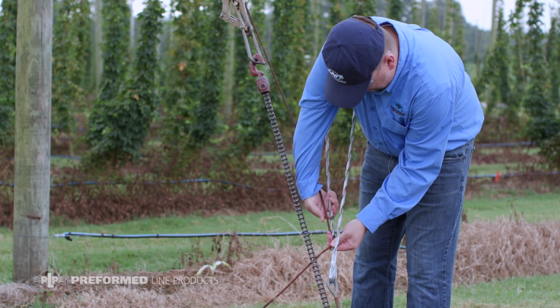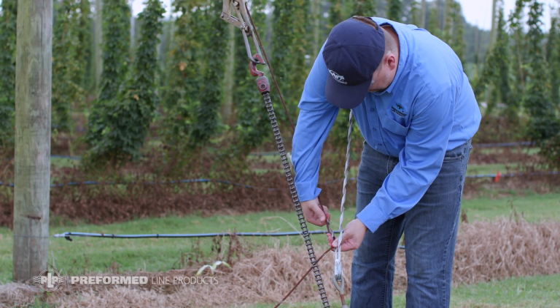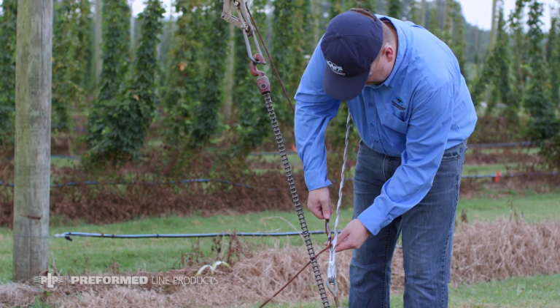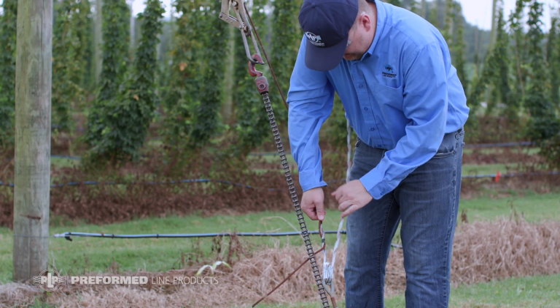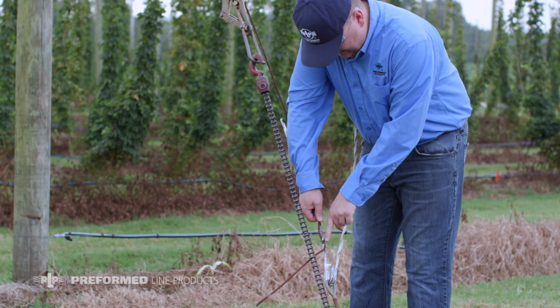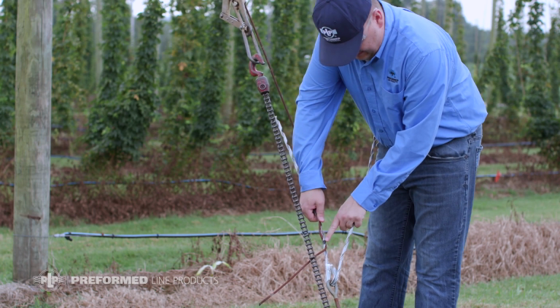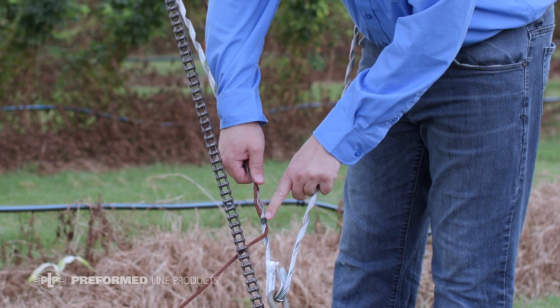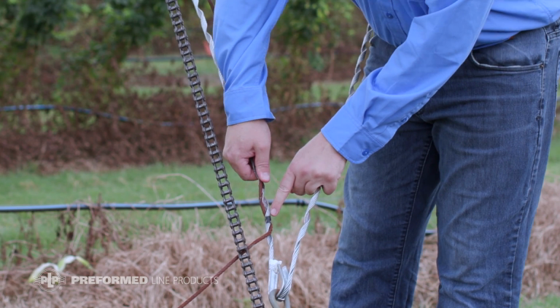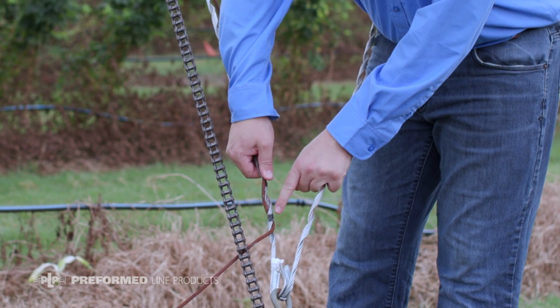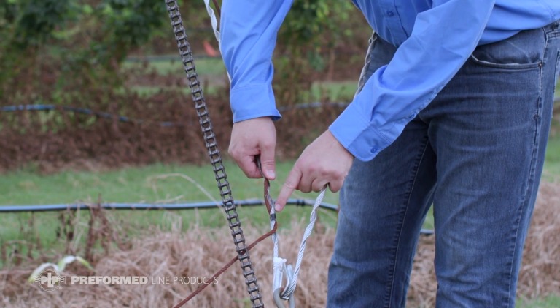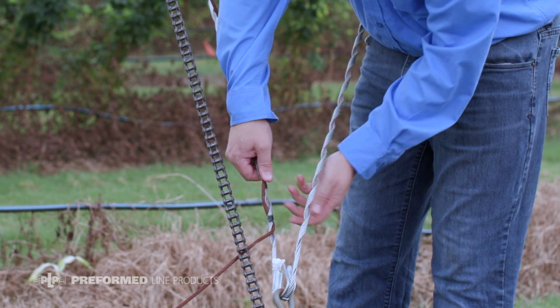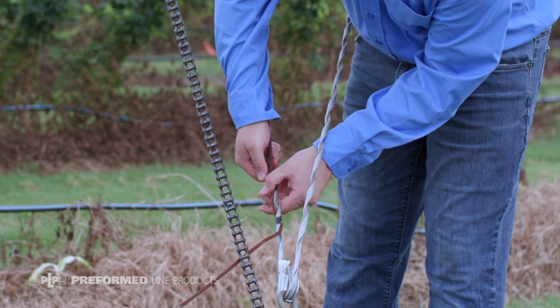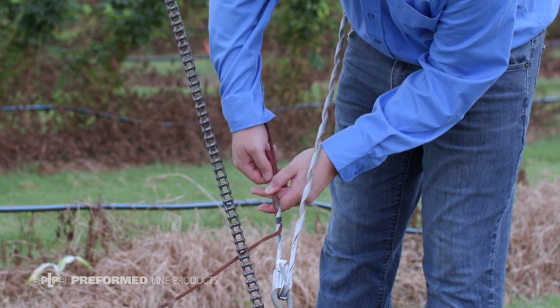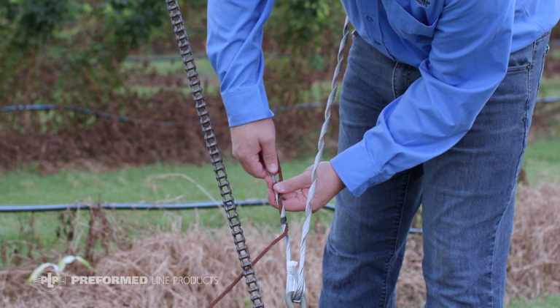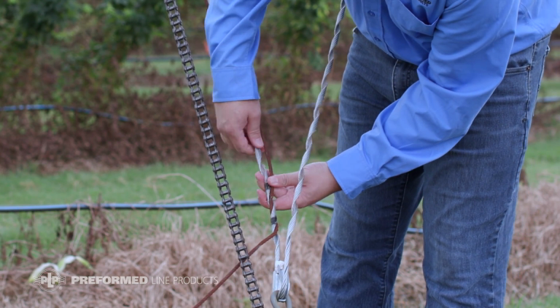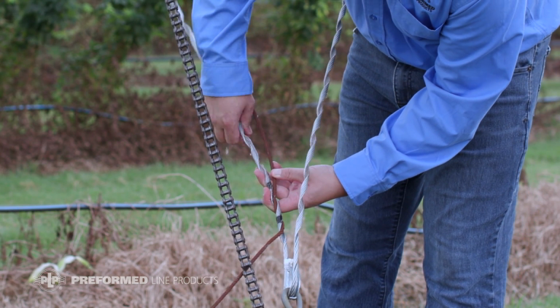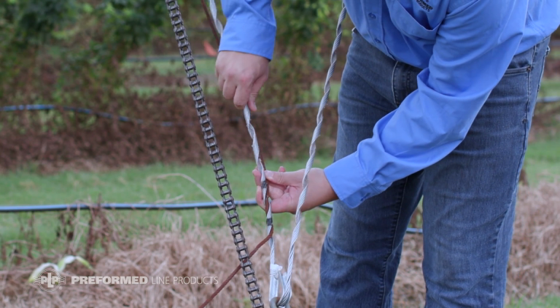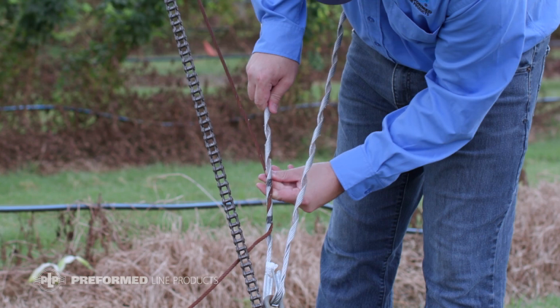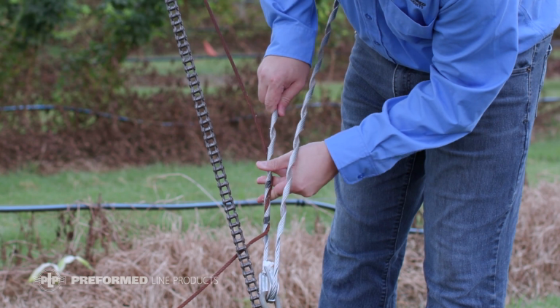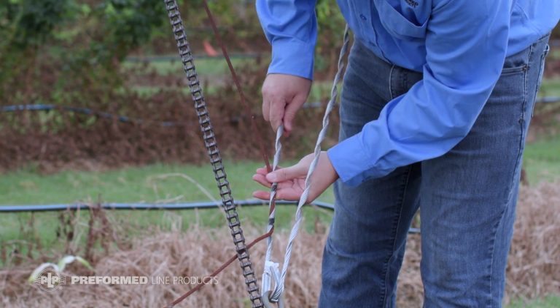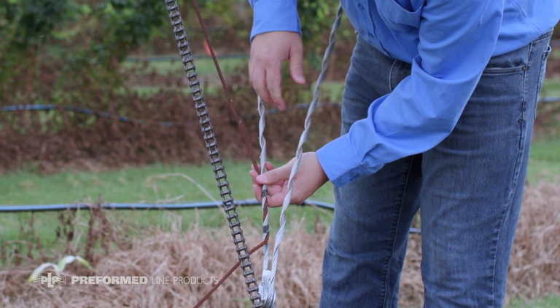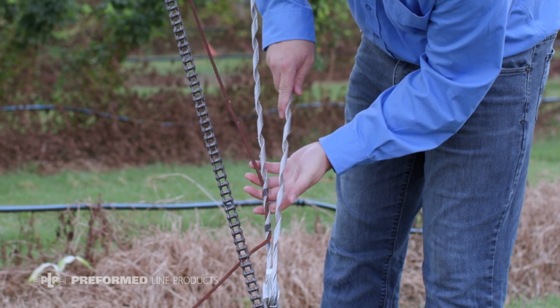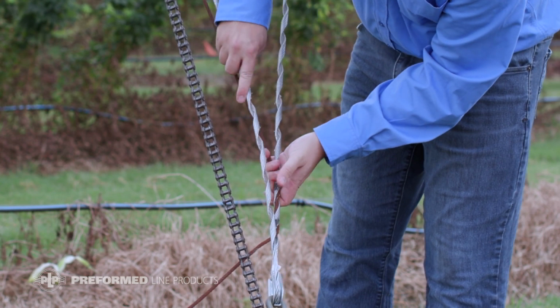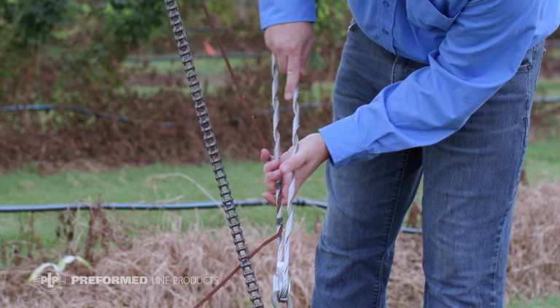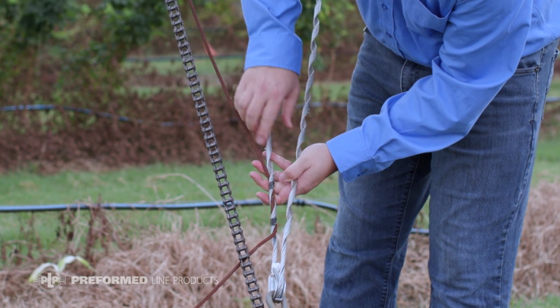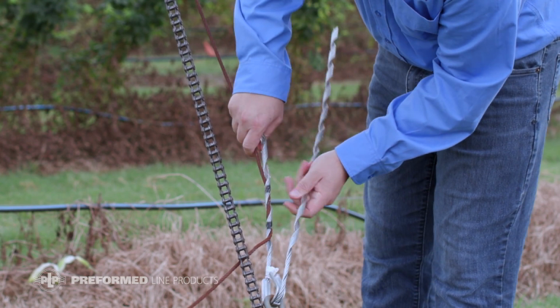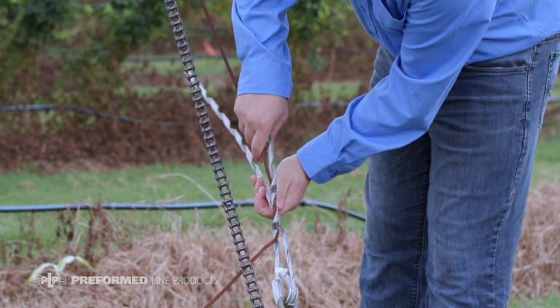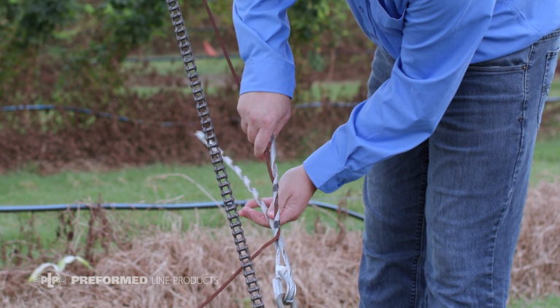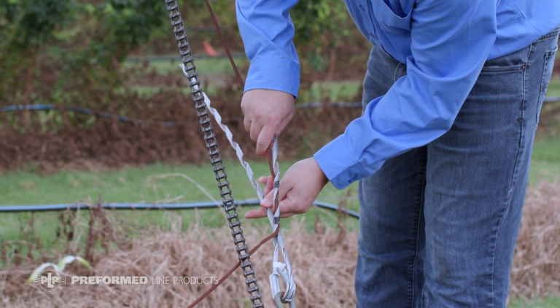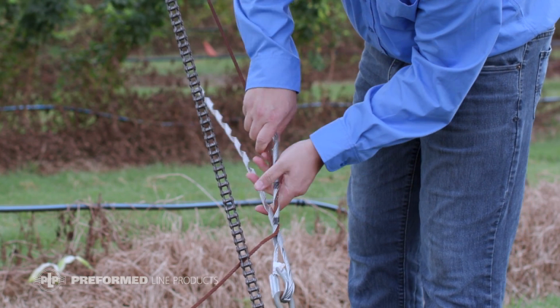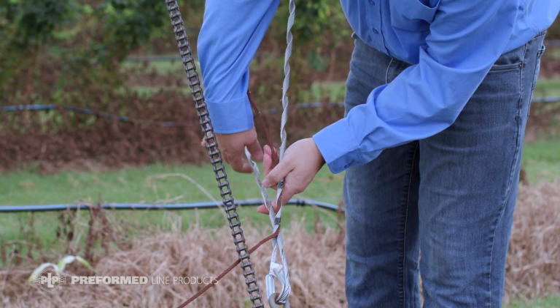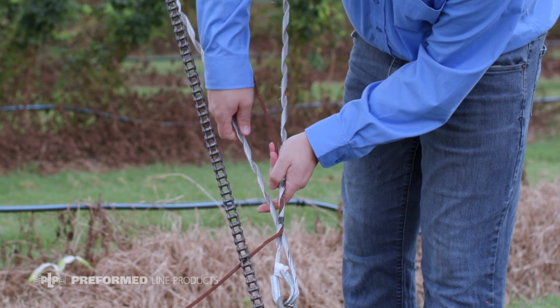Start by placing the wire rope into the color mark. Next, start wrapping one leg on the wire rope. Then take the other leg and start wrapping, starting at the color mark.